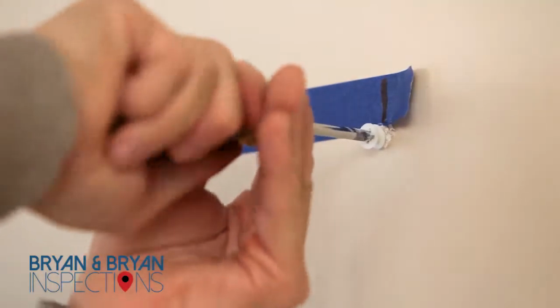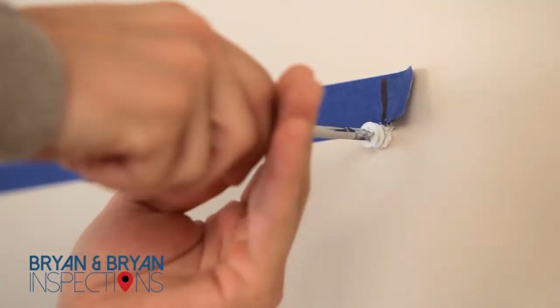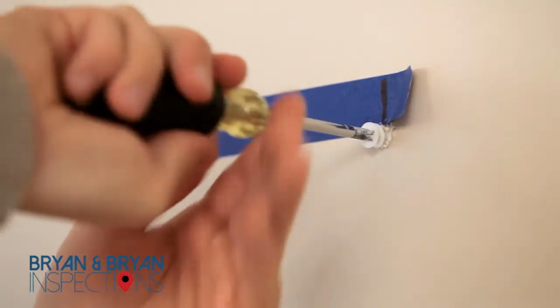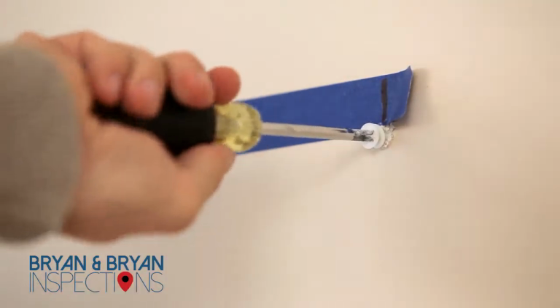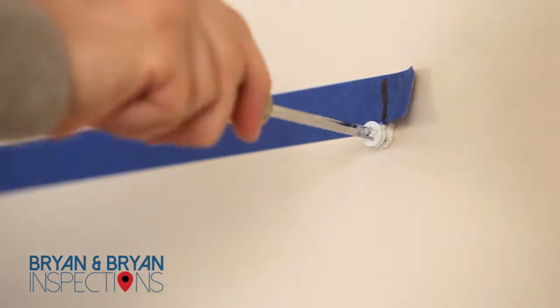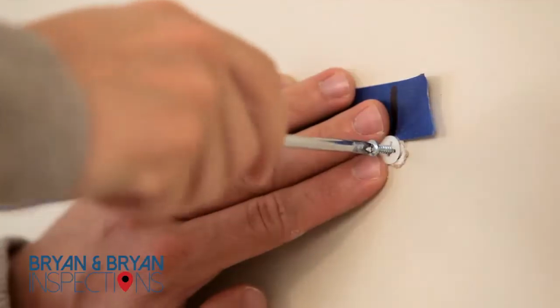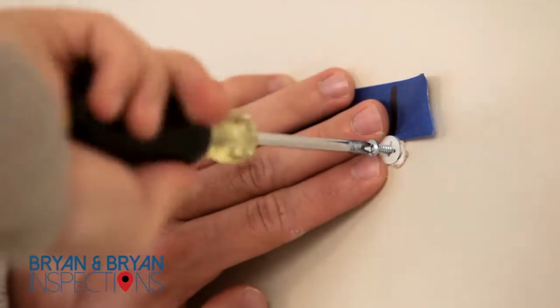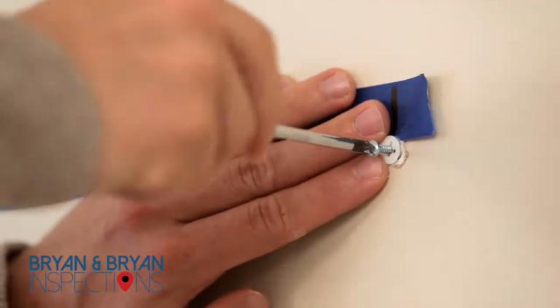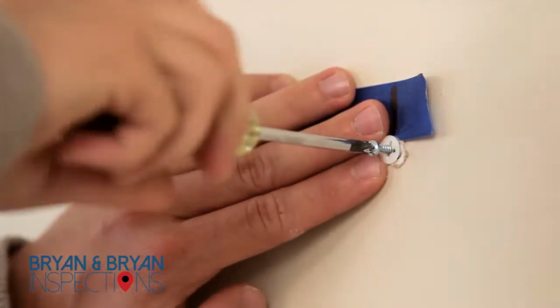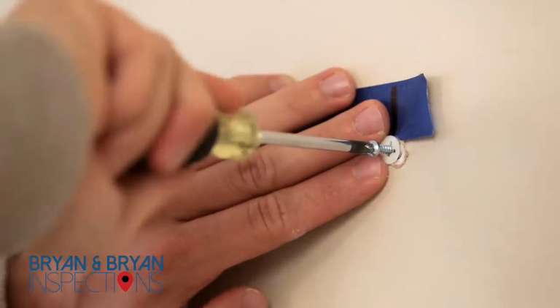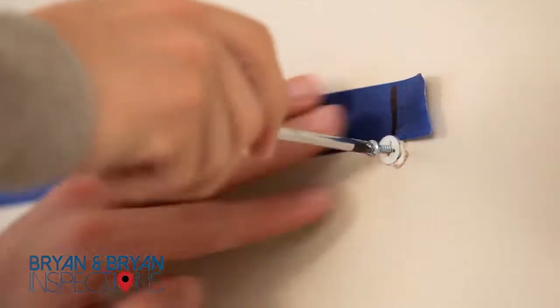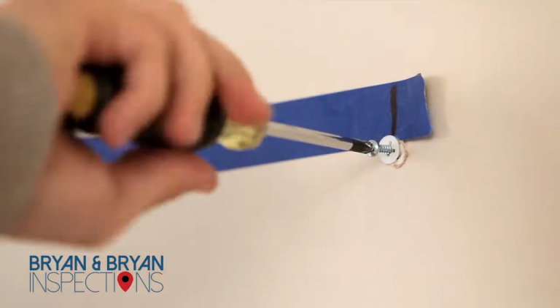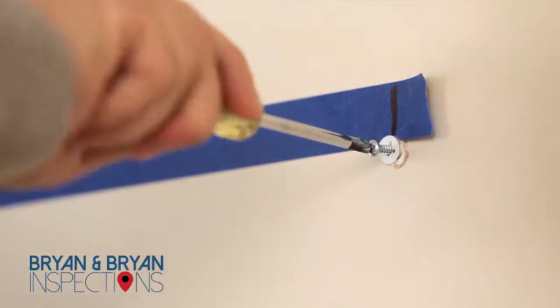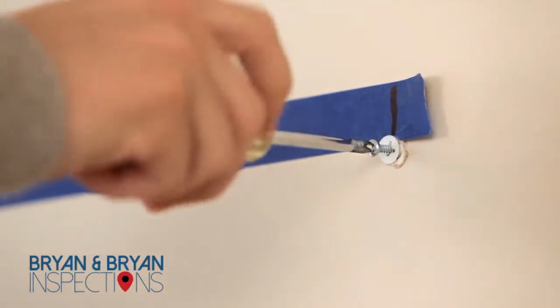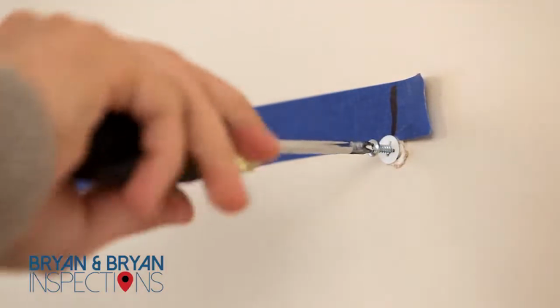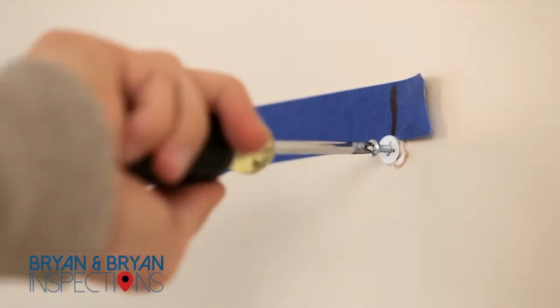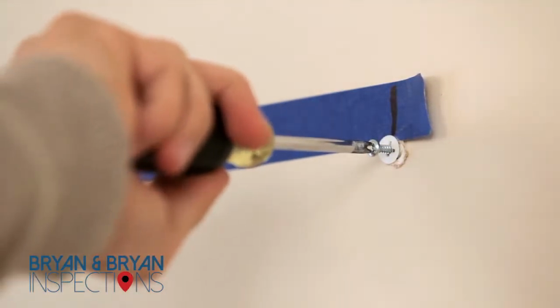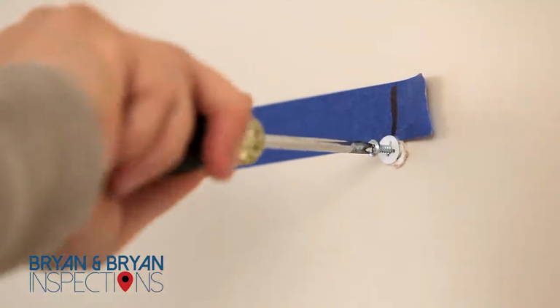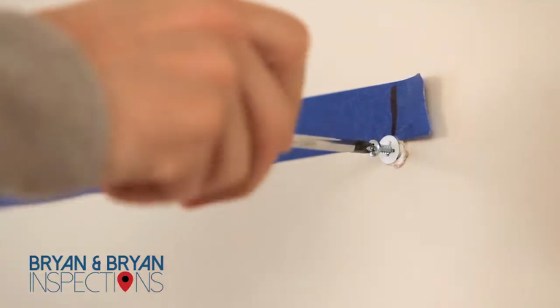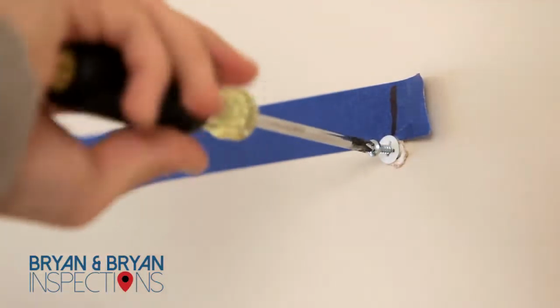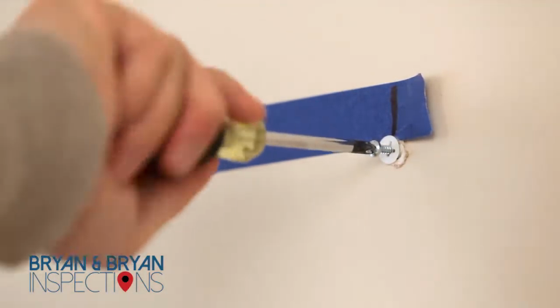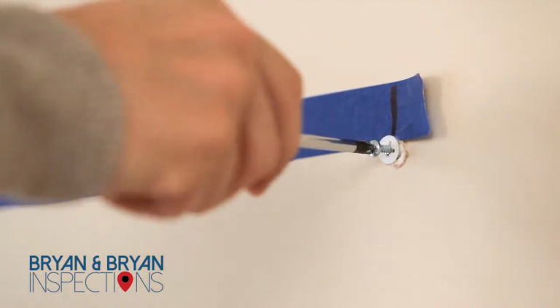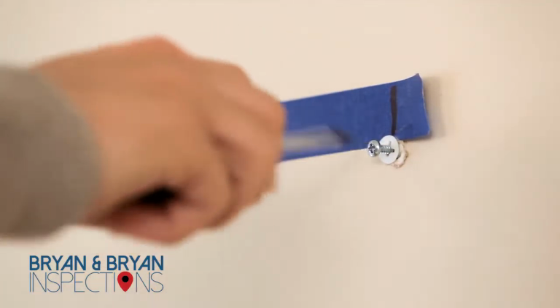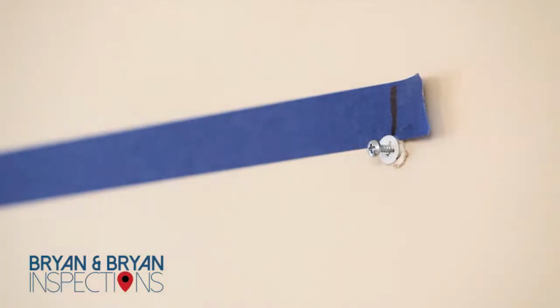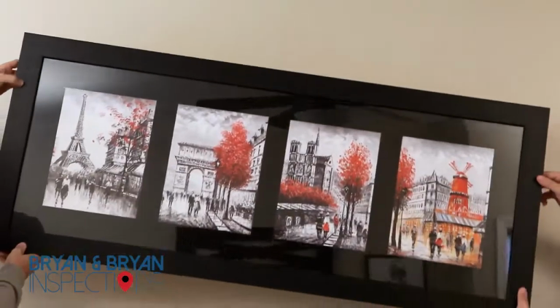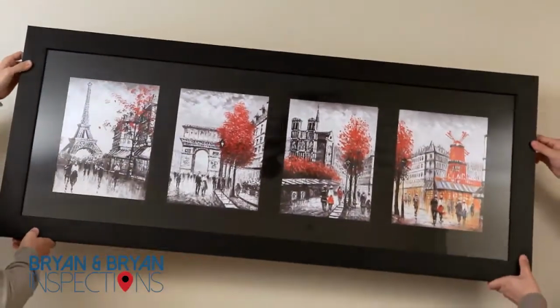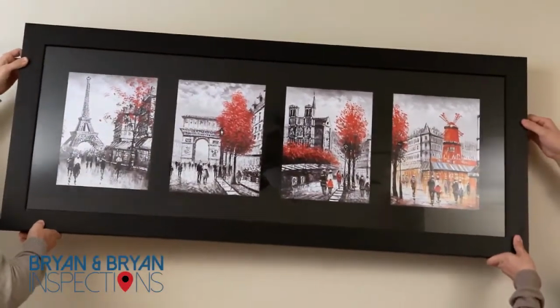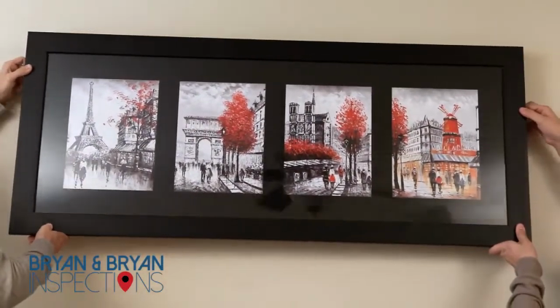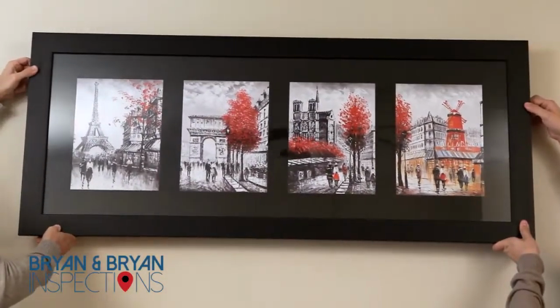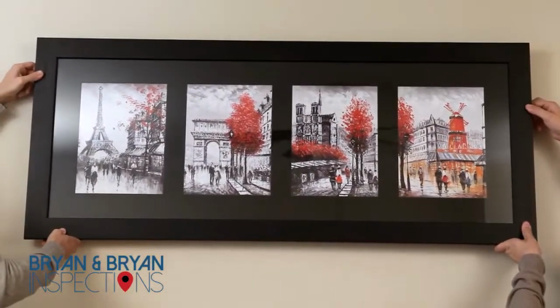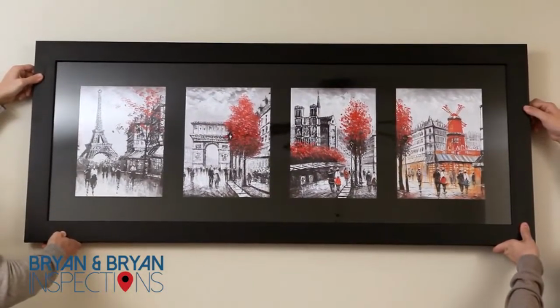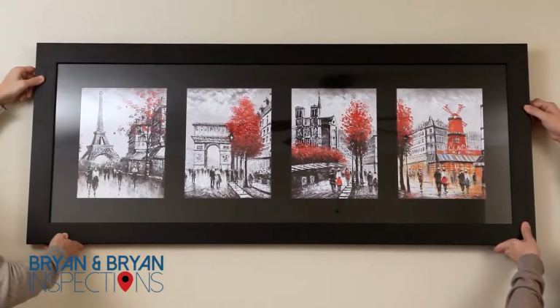It is now time to install your picture hanging hardware. There are many types of hardware to choose from, and we went with plastic wall anchors that could be manually driven into the wall. Be sure to follow the directions for the type of hardware you choose.